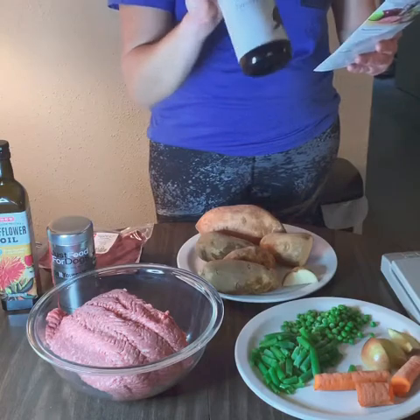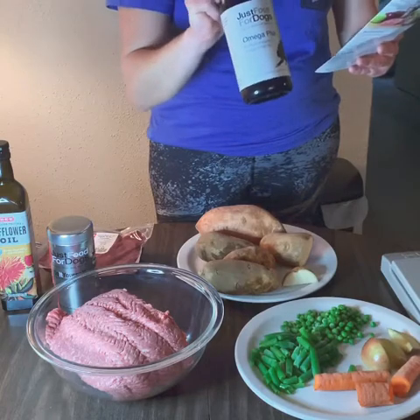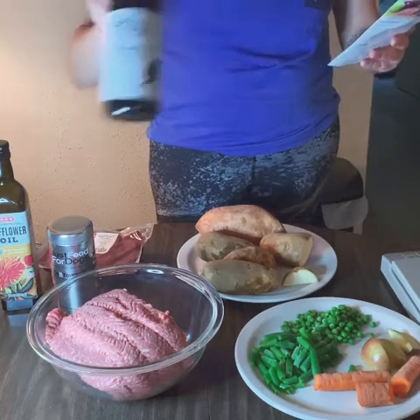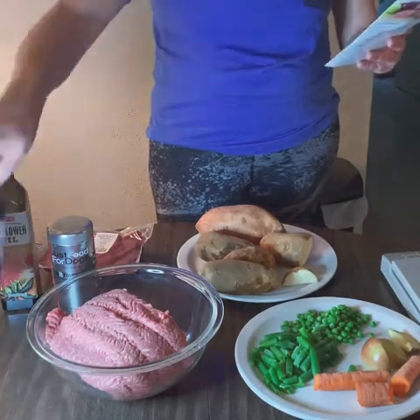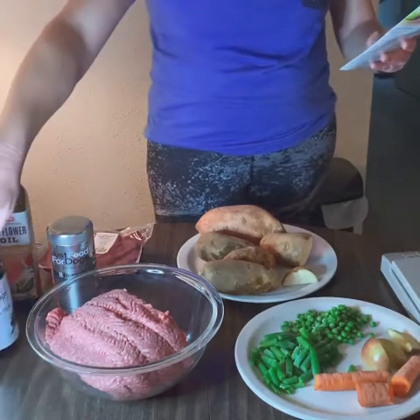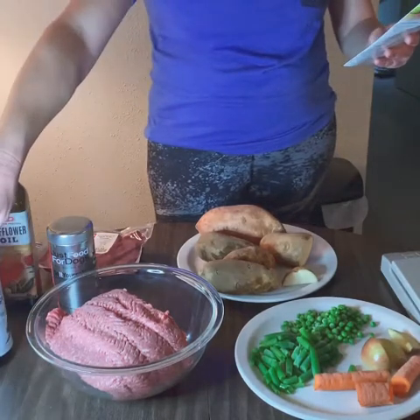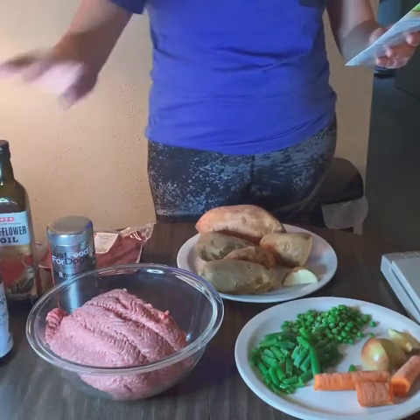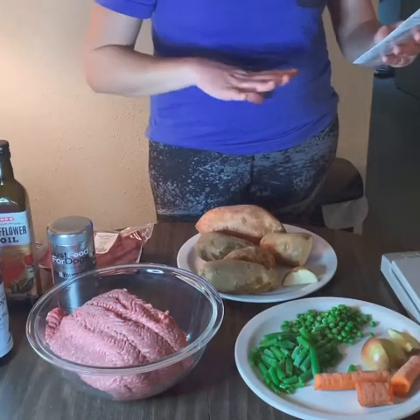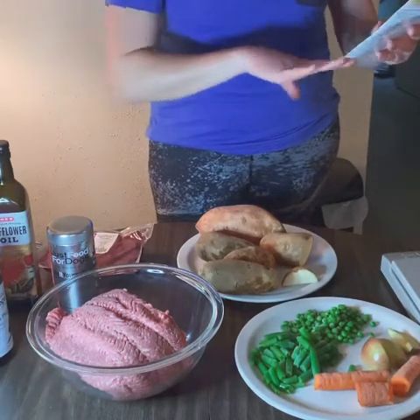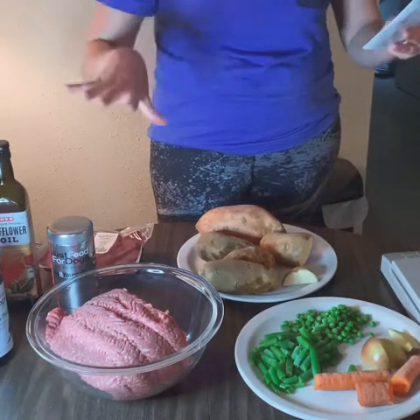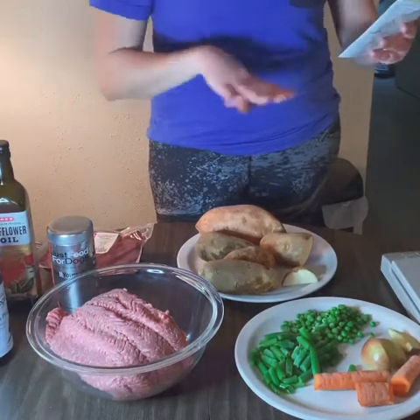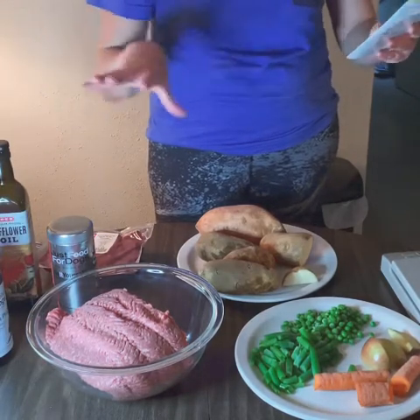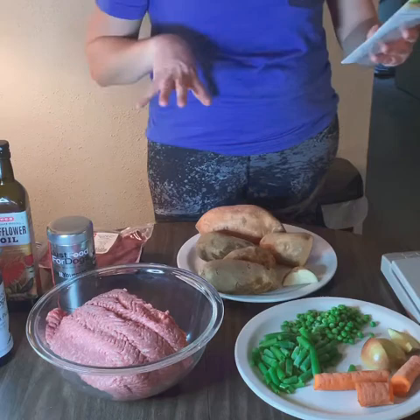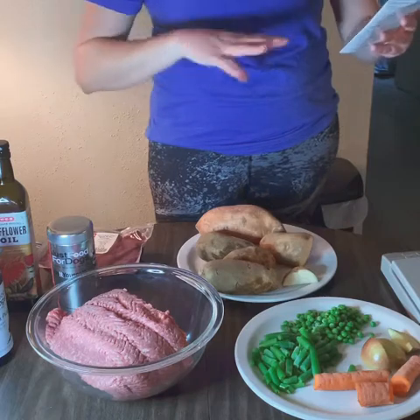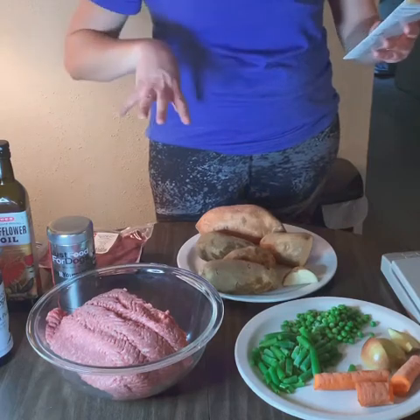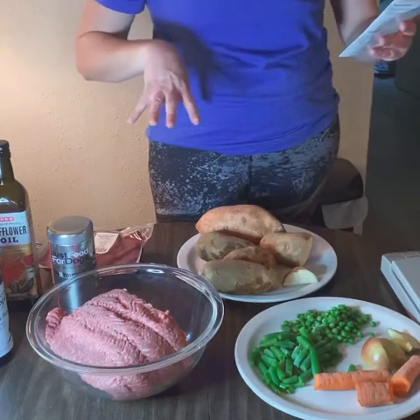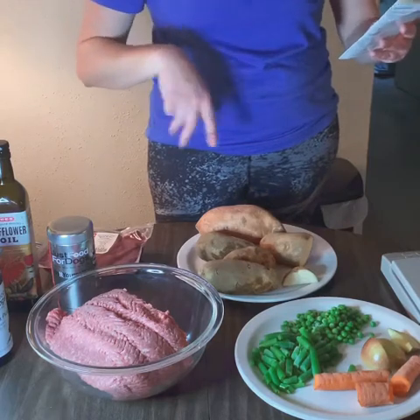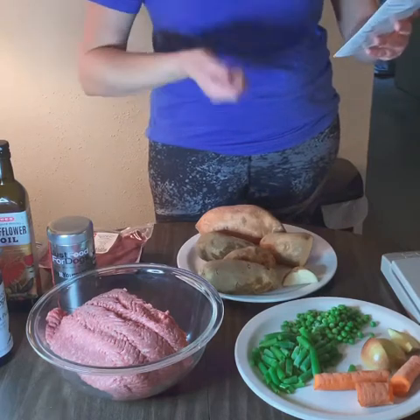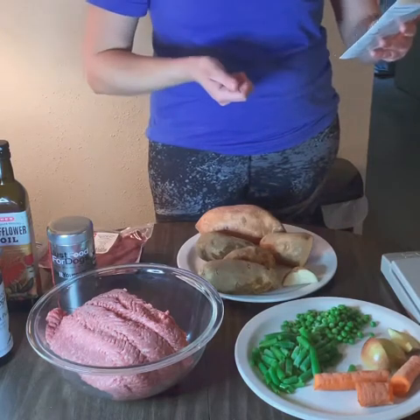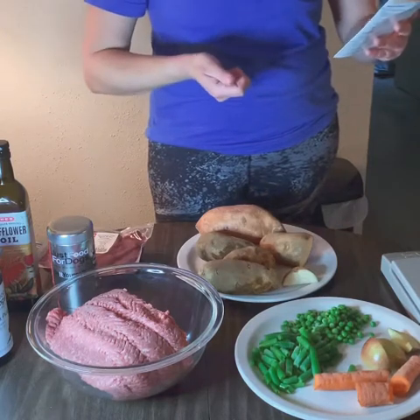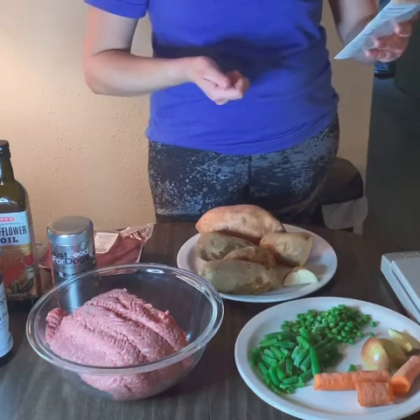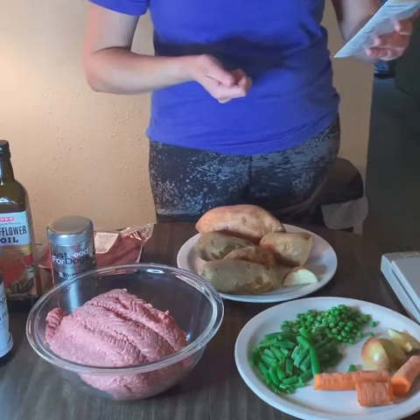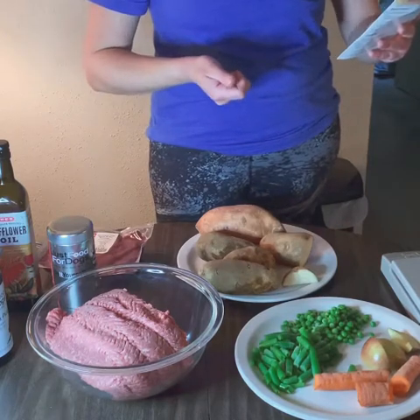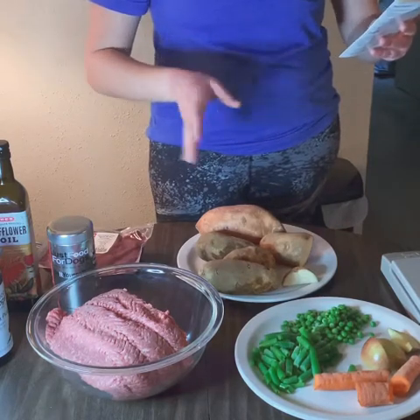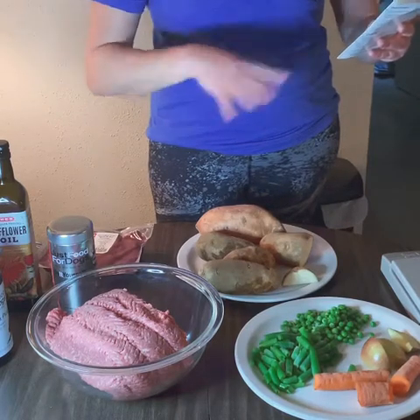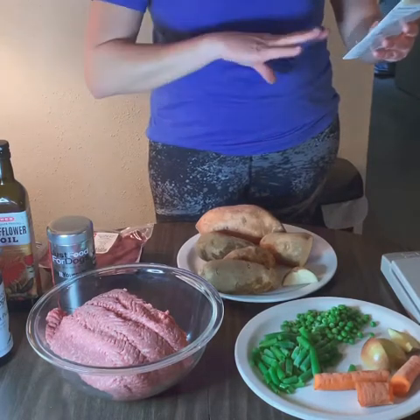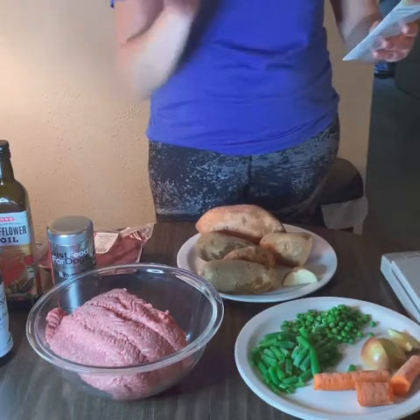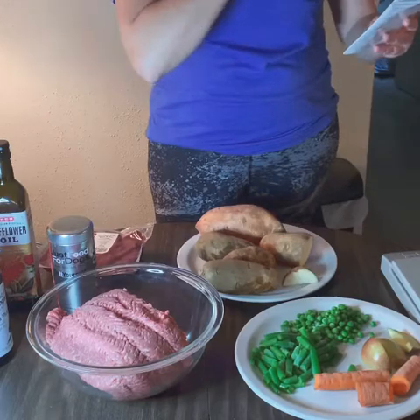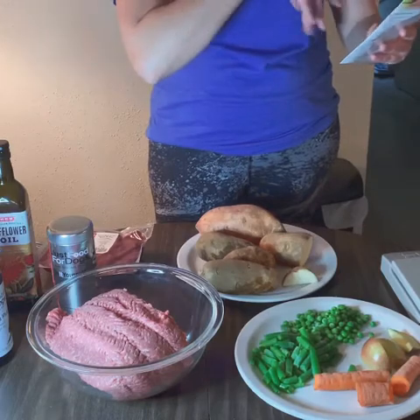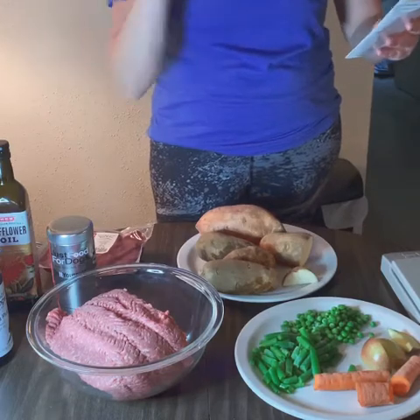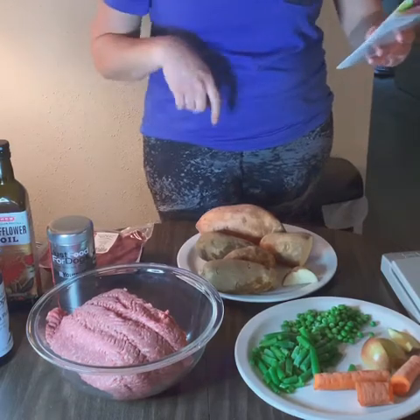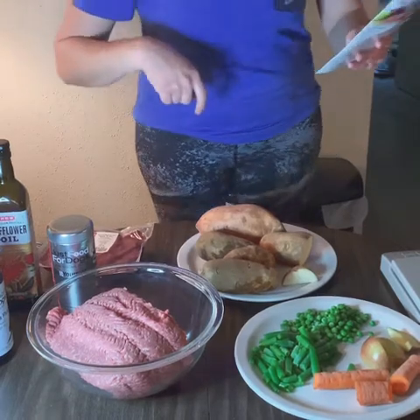All of this needs to be finely chopped, and I use my food processor for that. I'm going to go ahead and do that, and then I'll show you the cooking process.